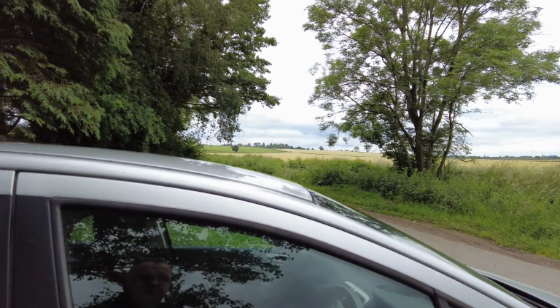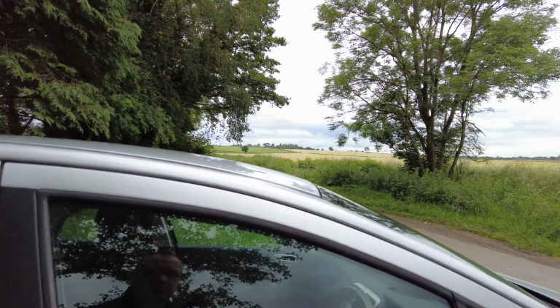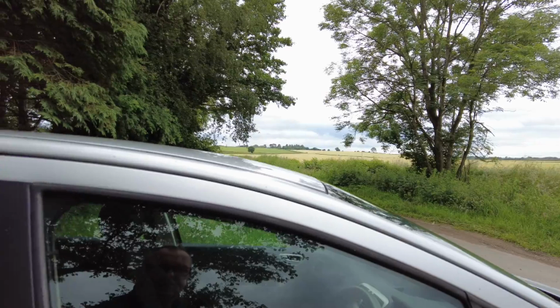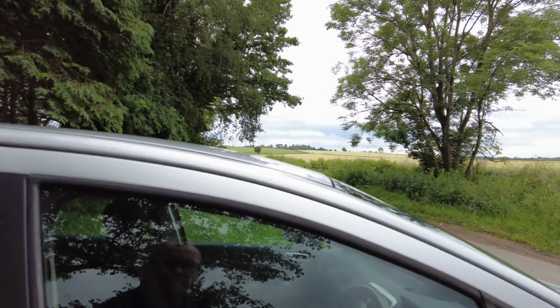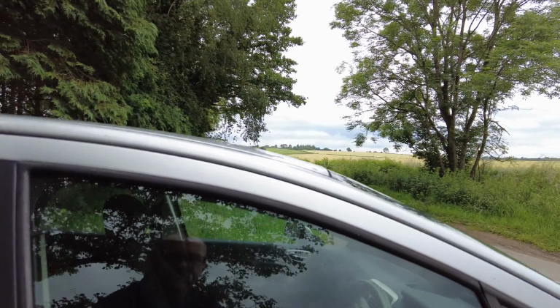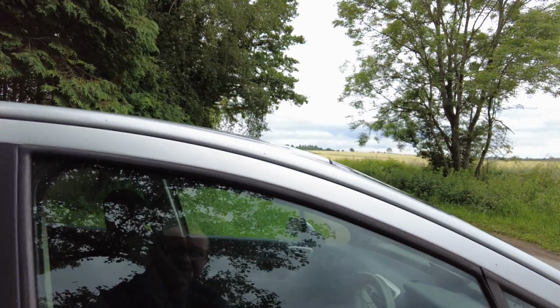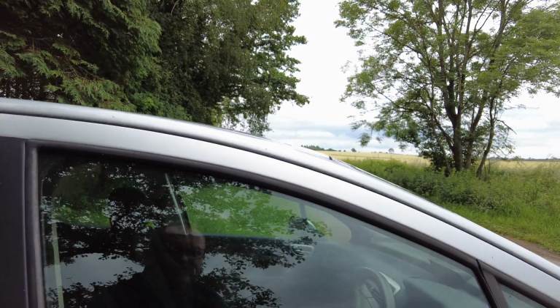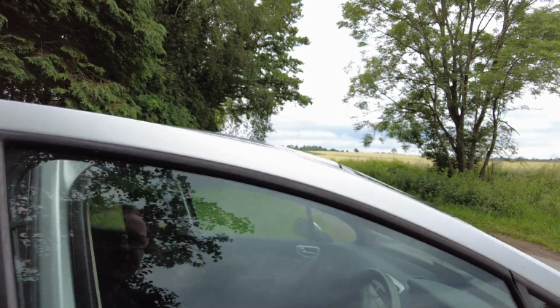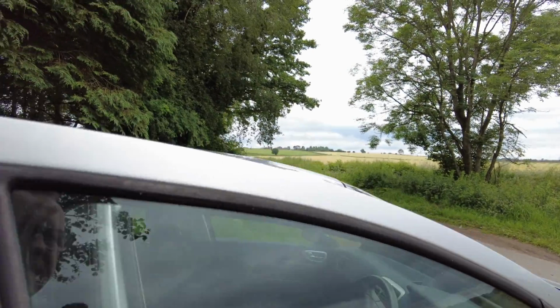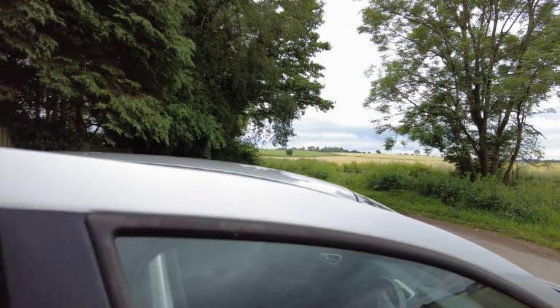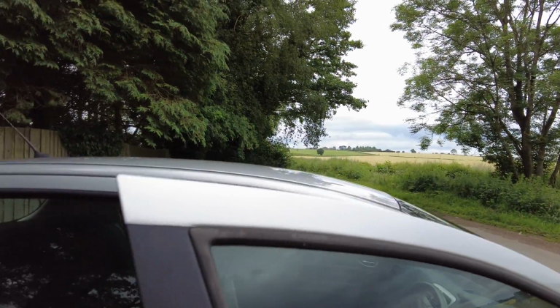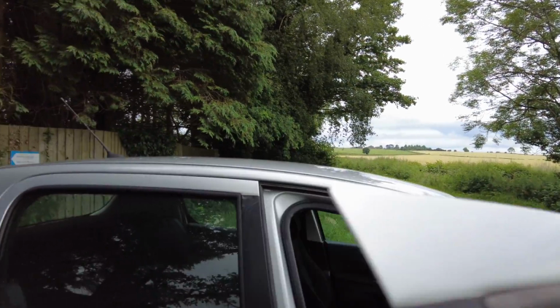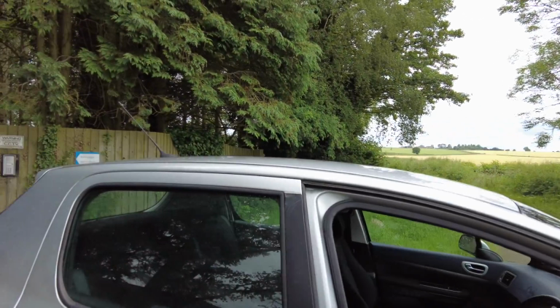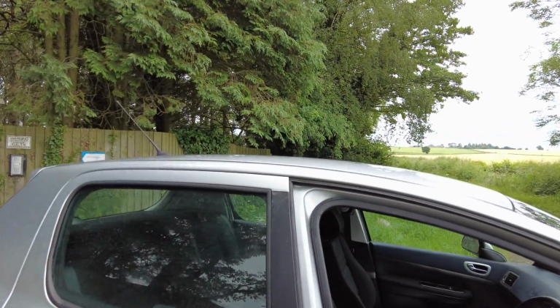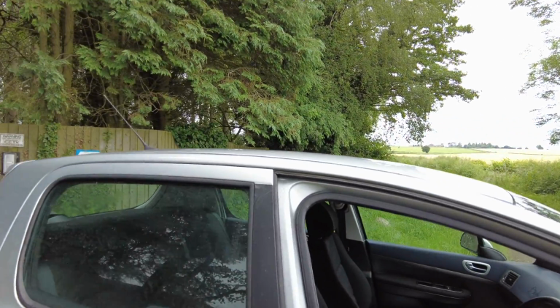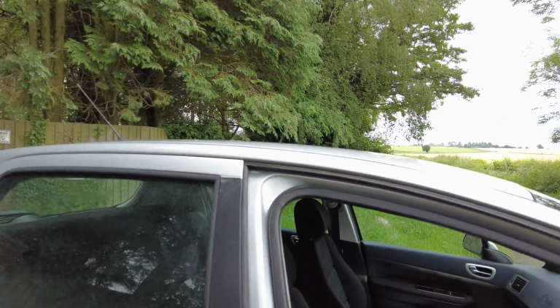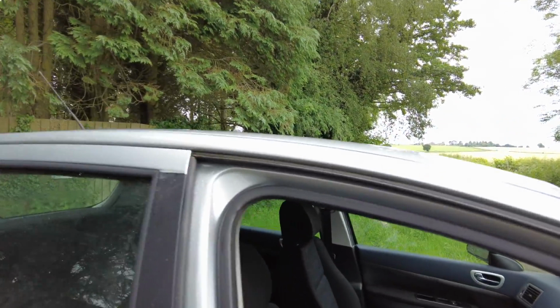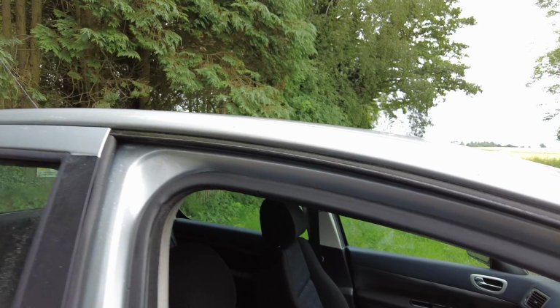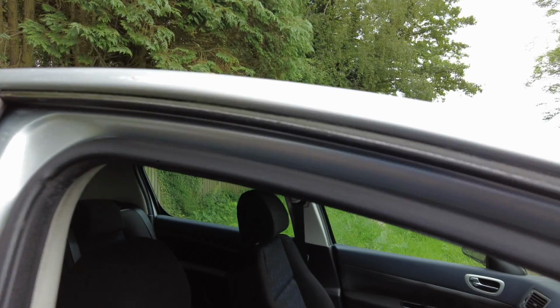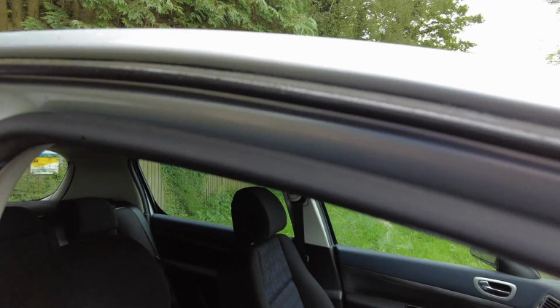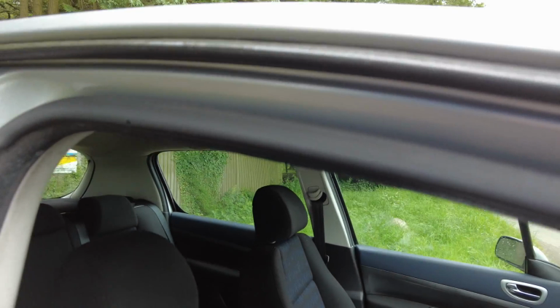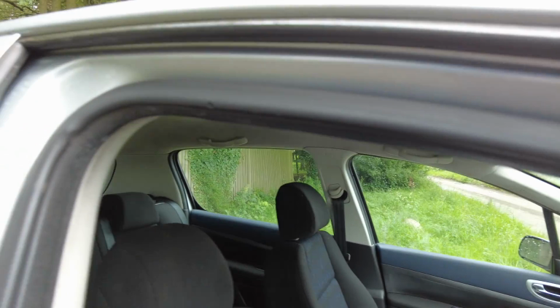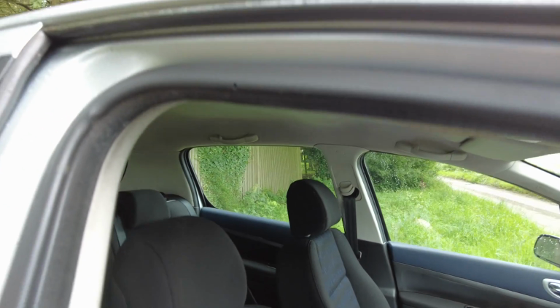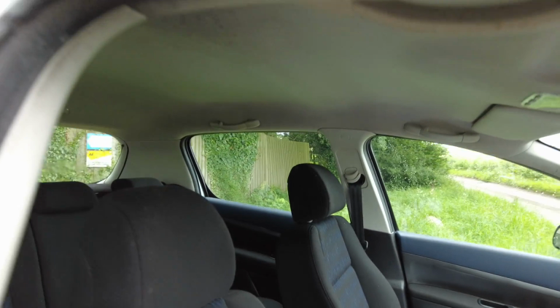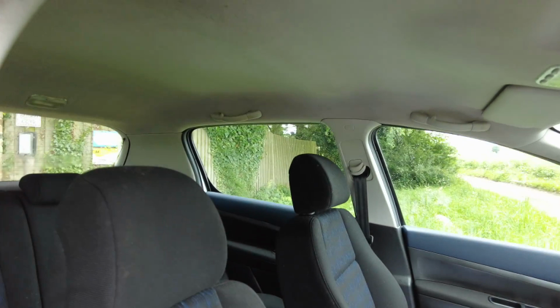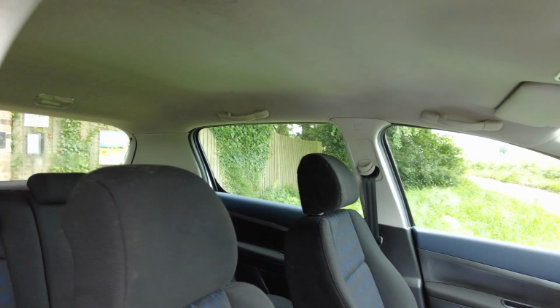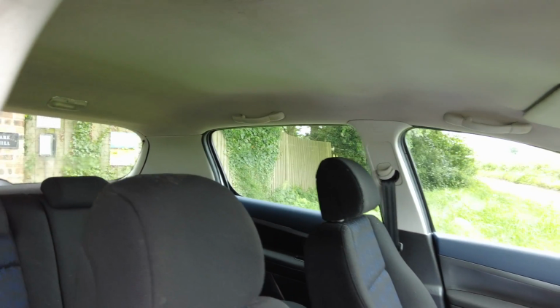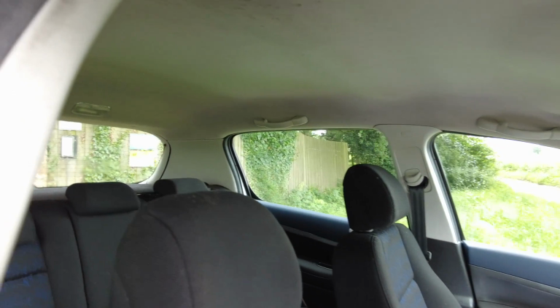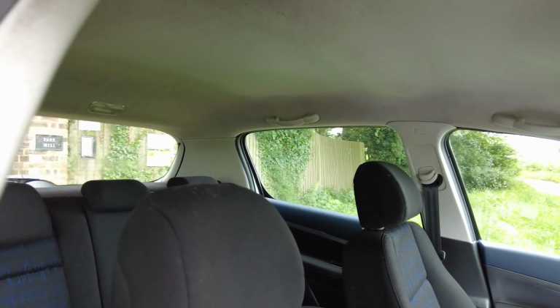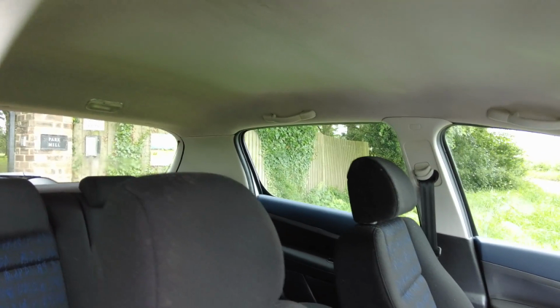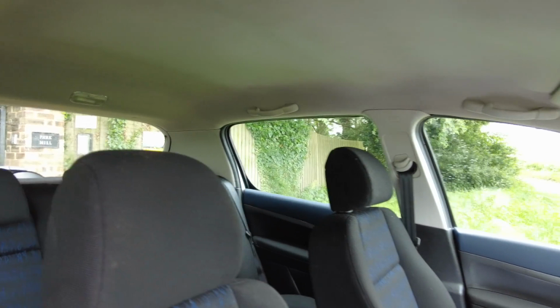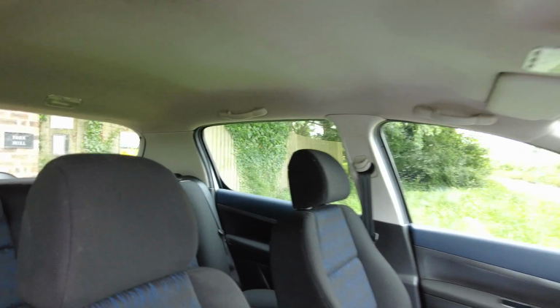What is good about it is it's mechanically very good and it drives really well. The last owners have had it for a few years and they've looked after it — the inside is nice.